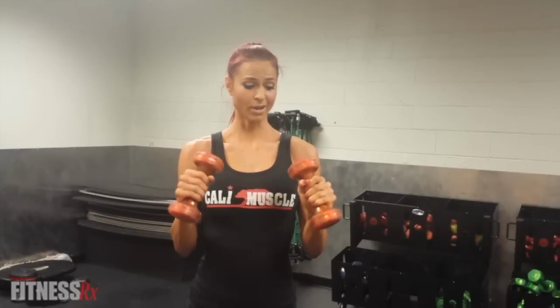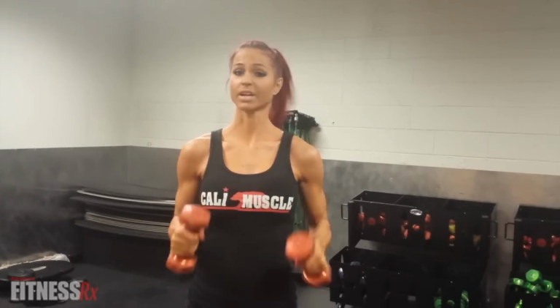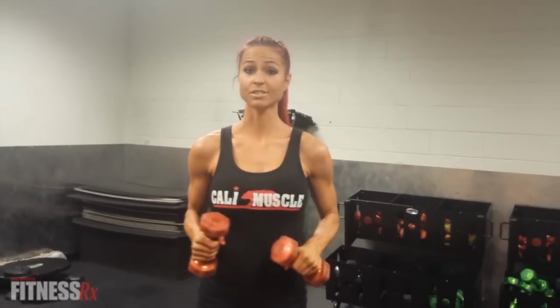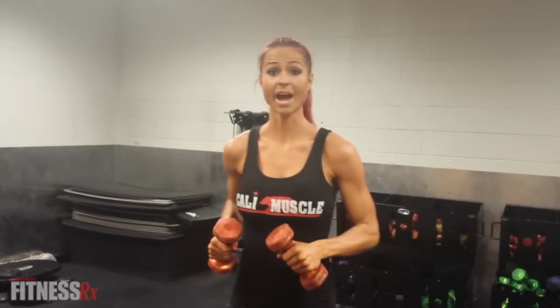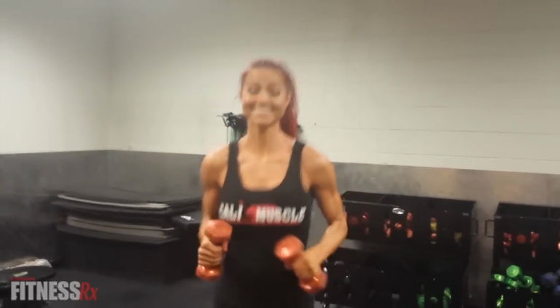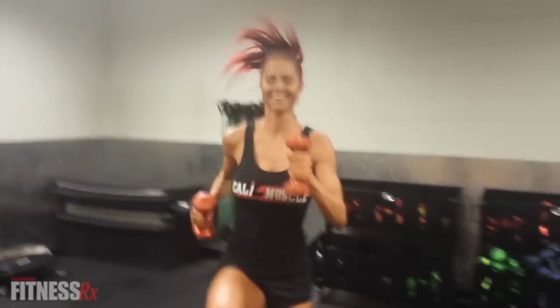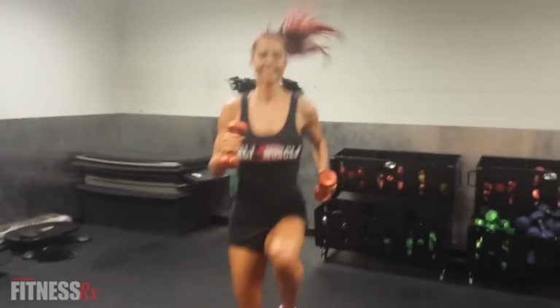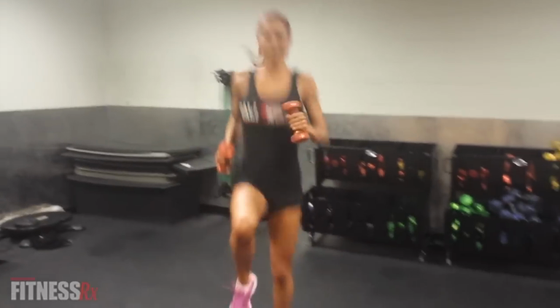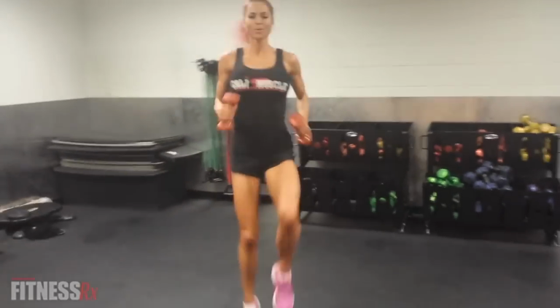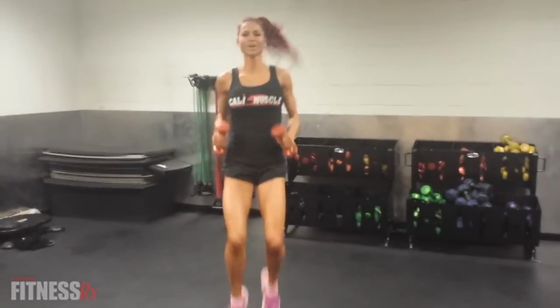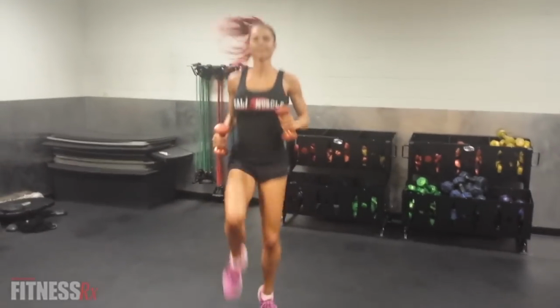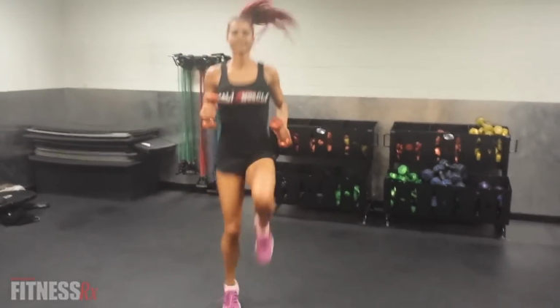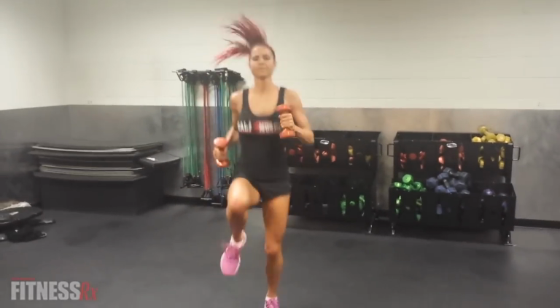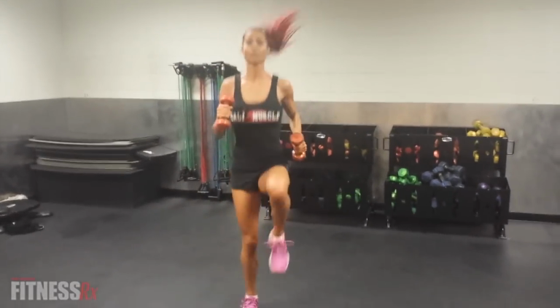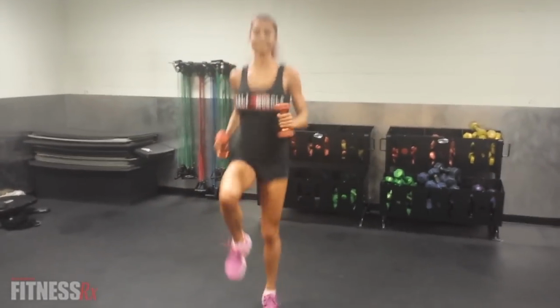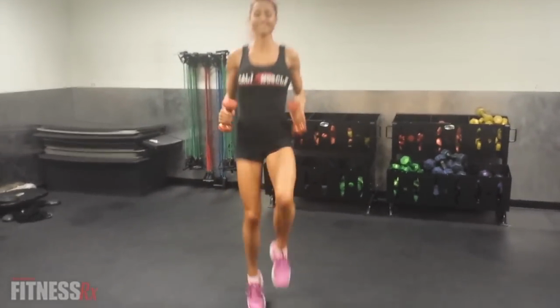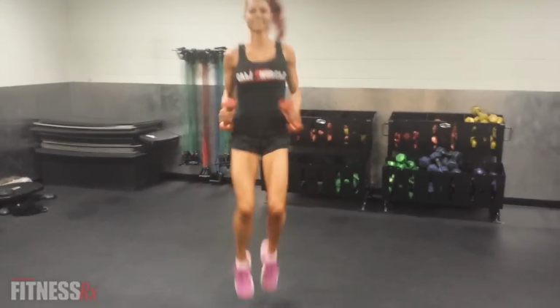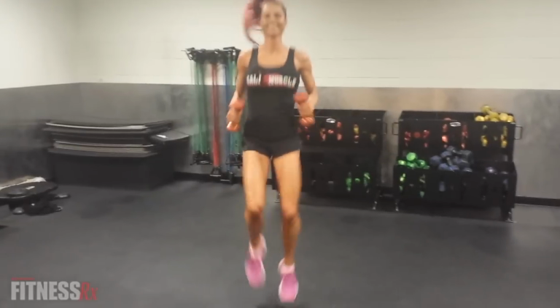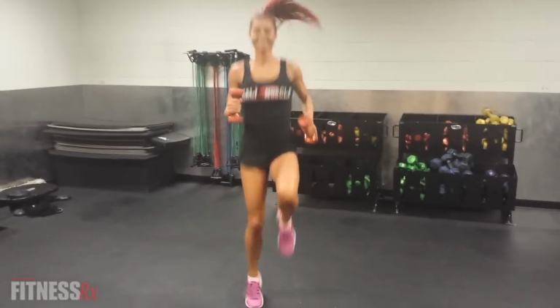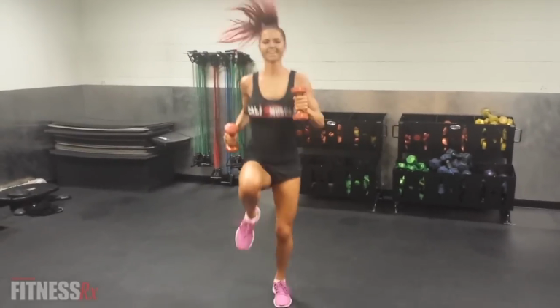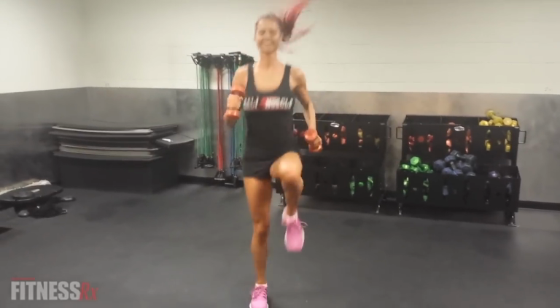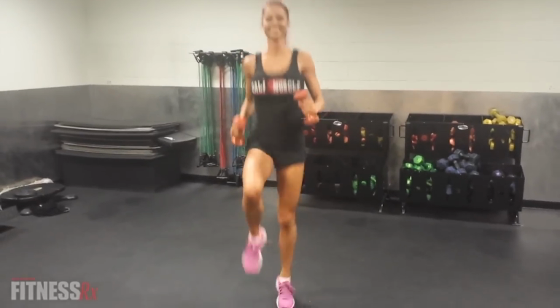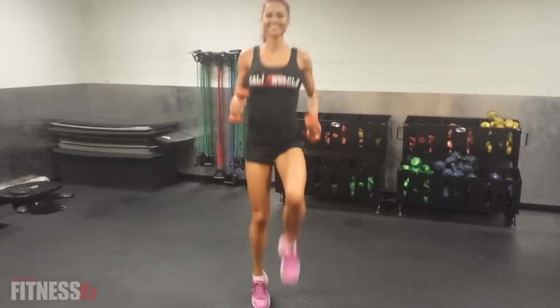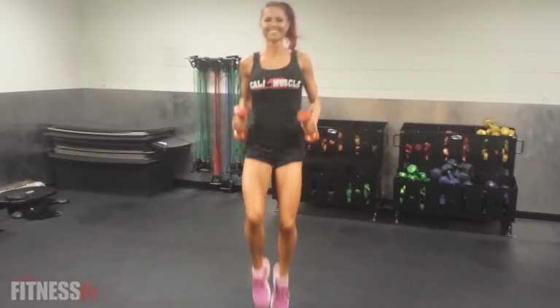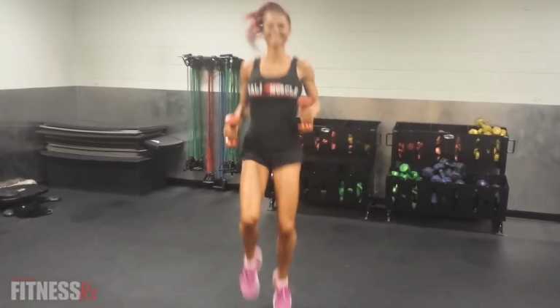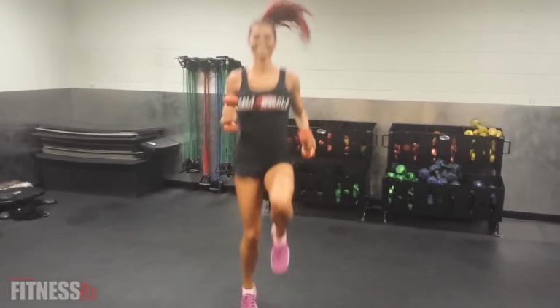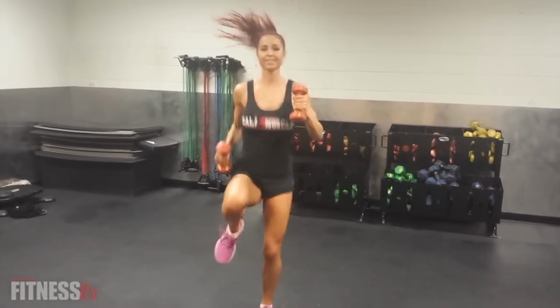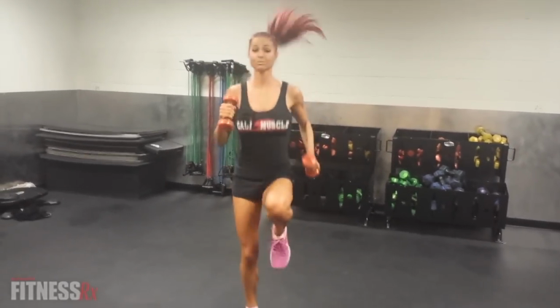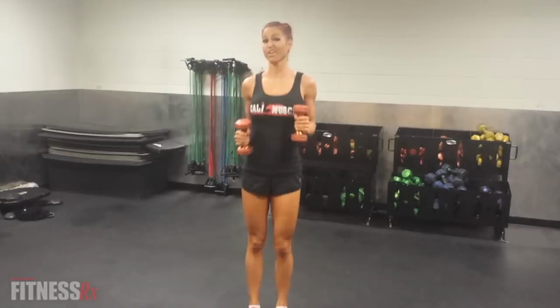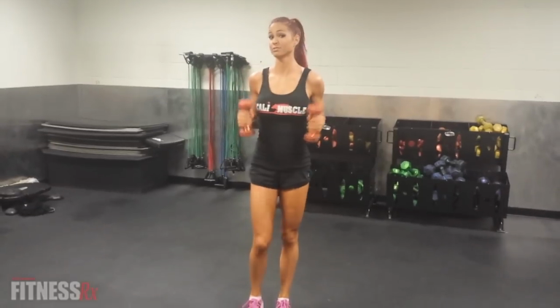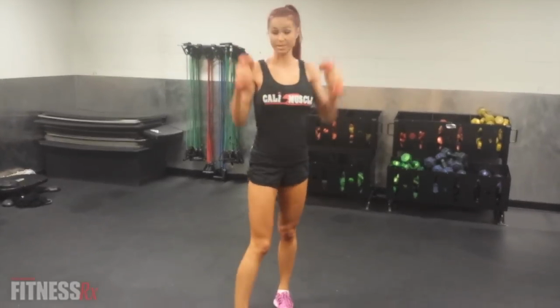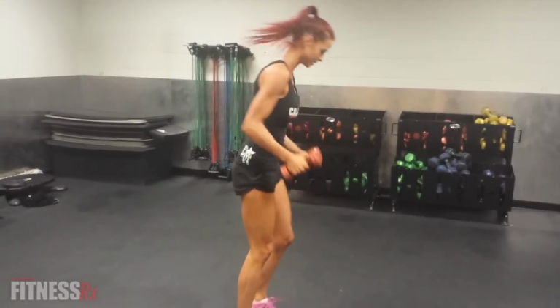So we're going to go ahead and start off with high knees for 45 seconds. And next, we're going to go ahead and do some burpees with them.